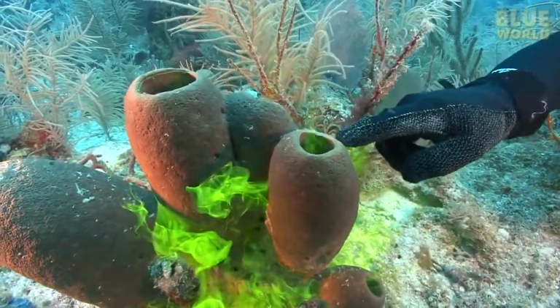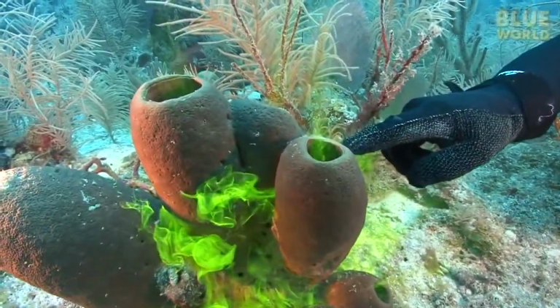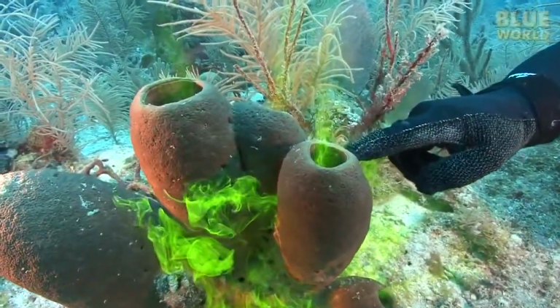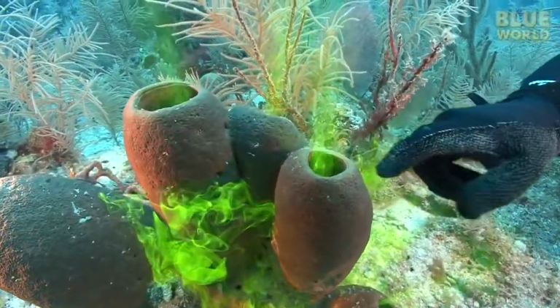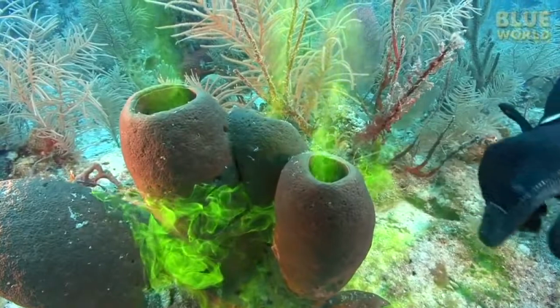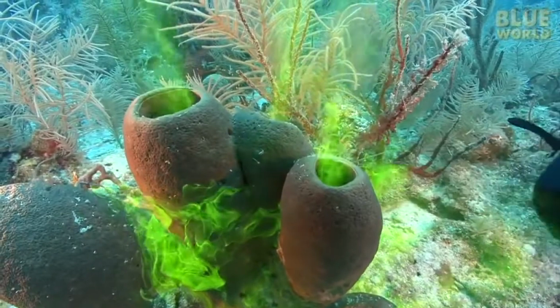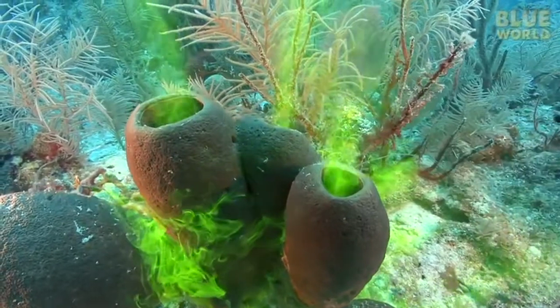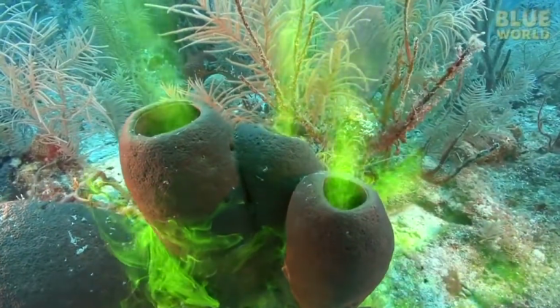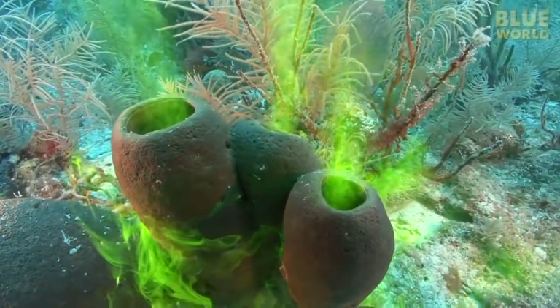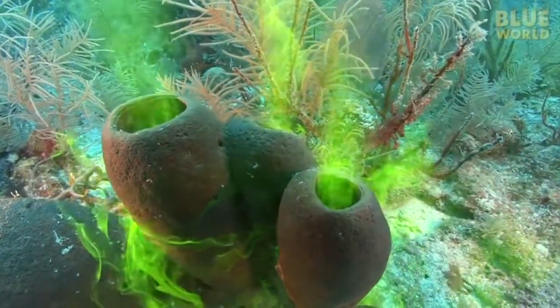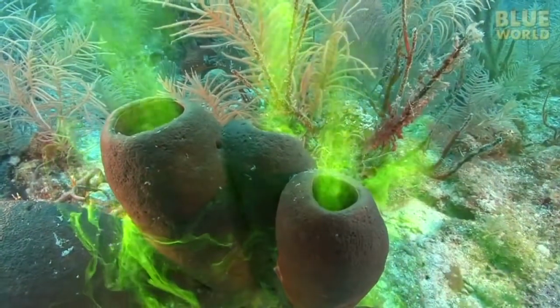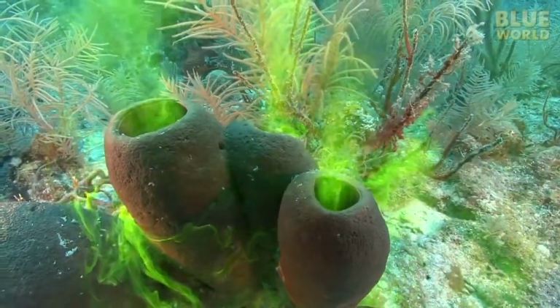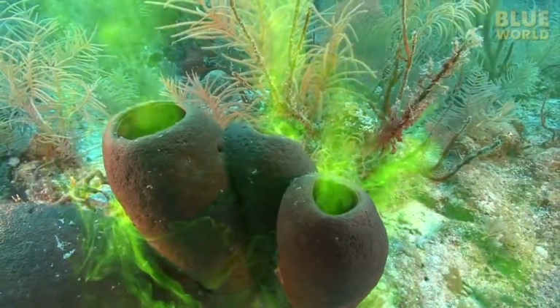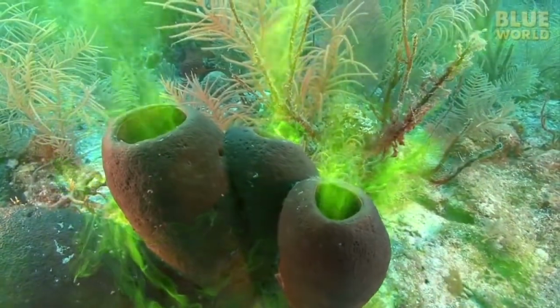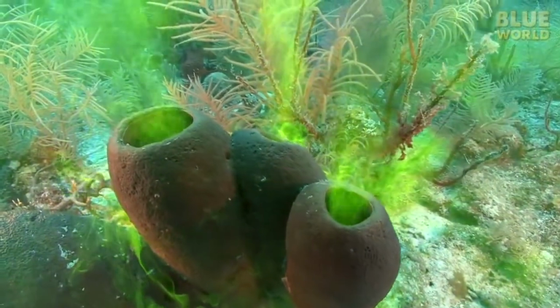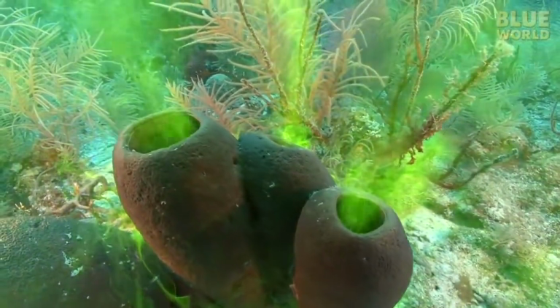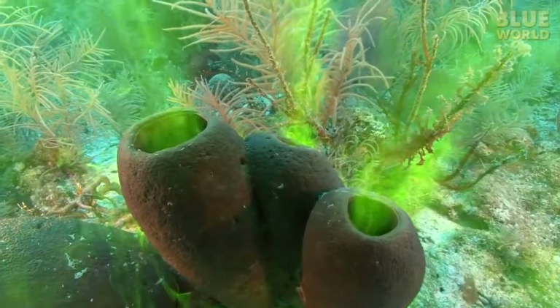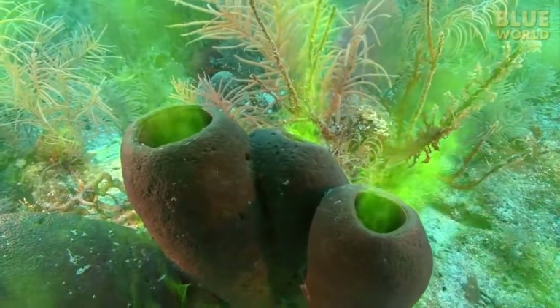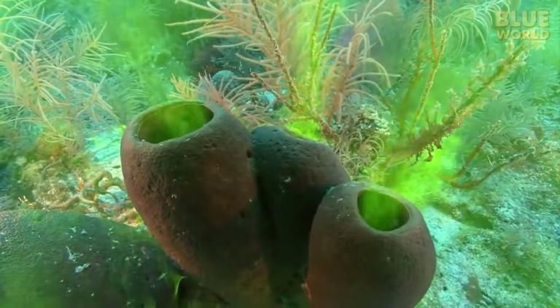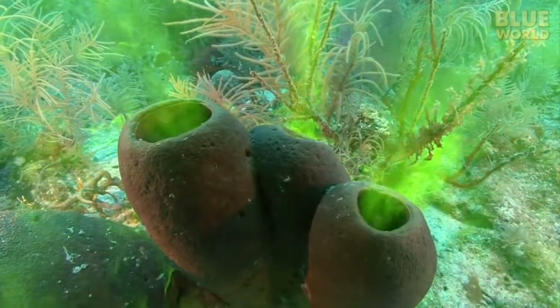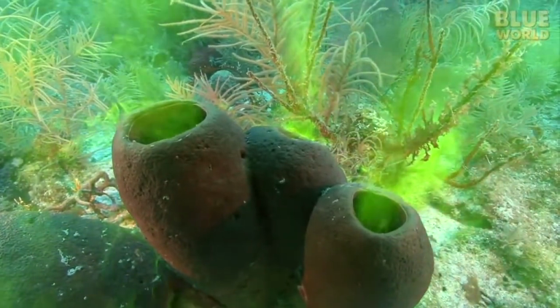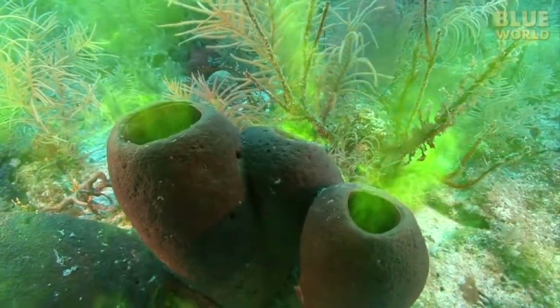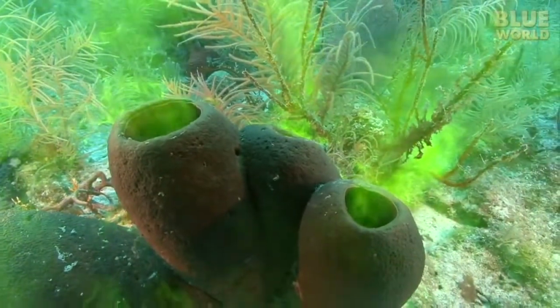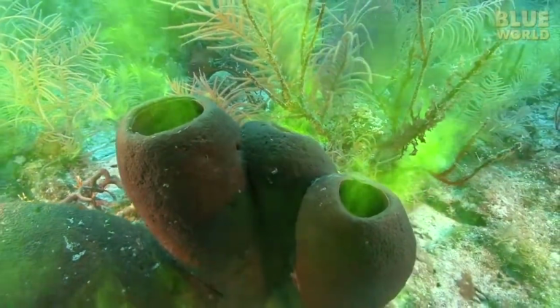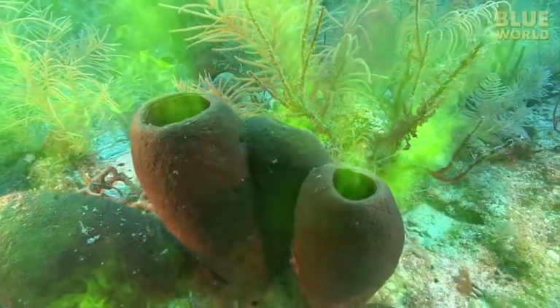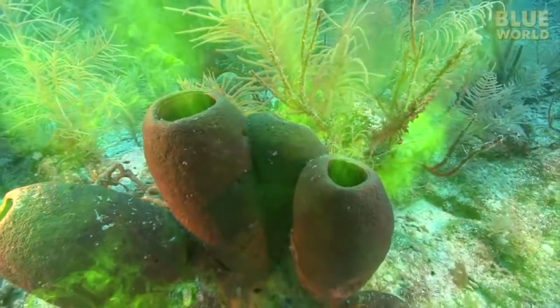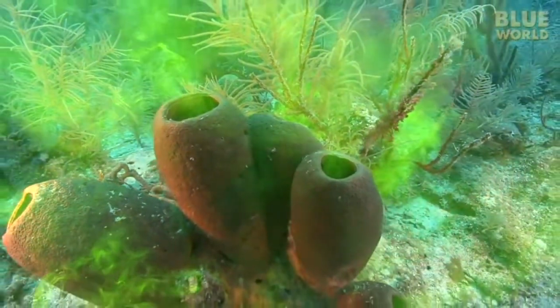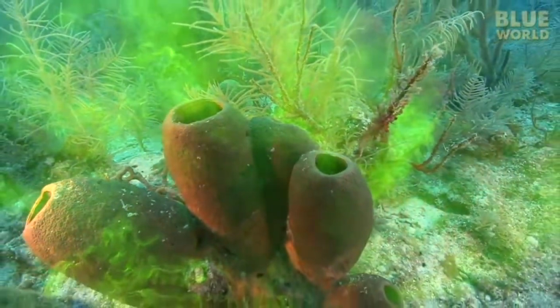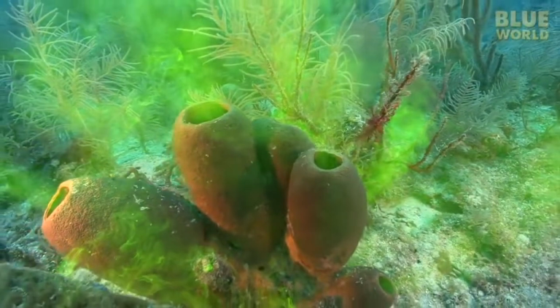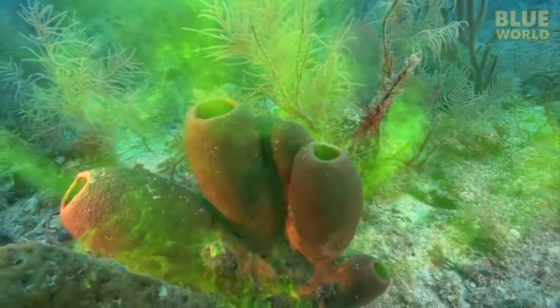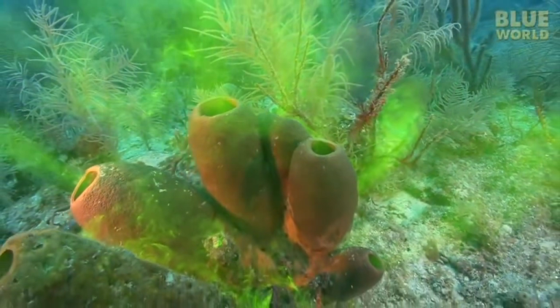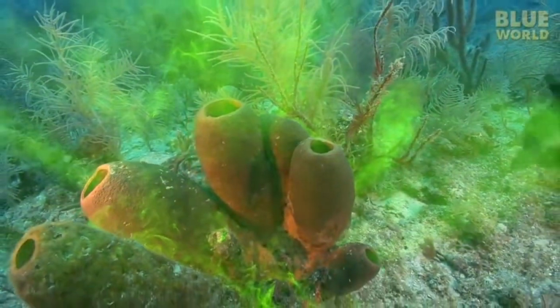Within only seconds, the dye is pumped through the sponges along with the water. As you can see, a sponge is a pretty good water pump and also a good strainer. Any plankton that goes in with the water won't come back out through the osculum.